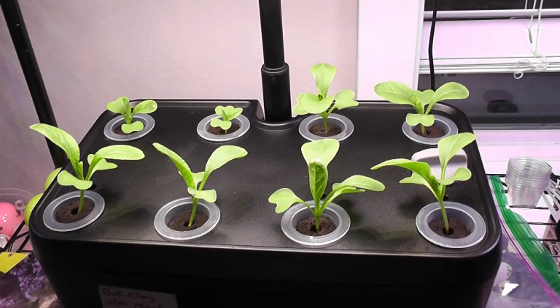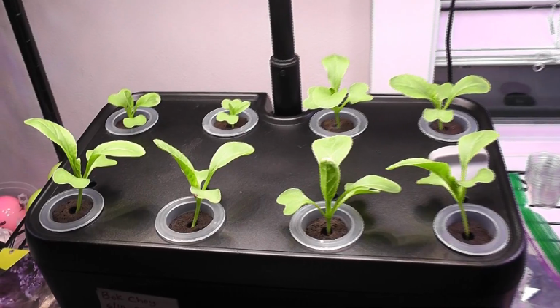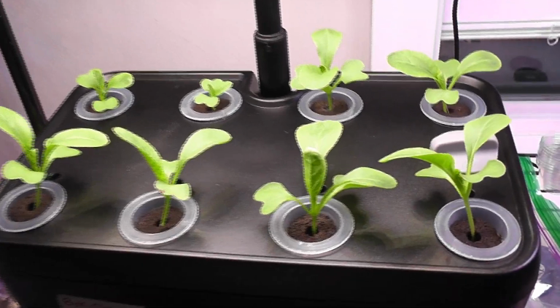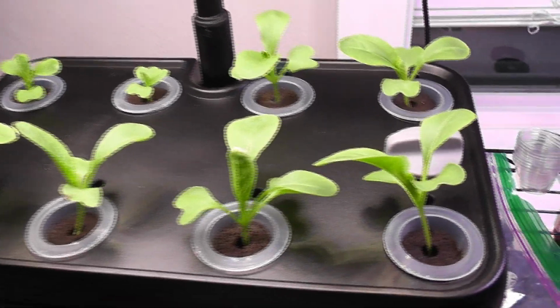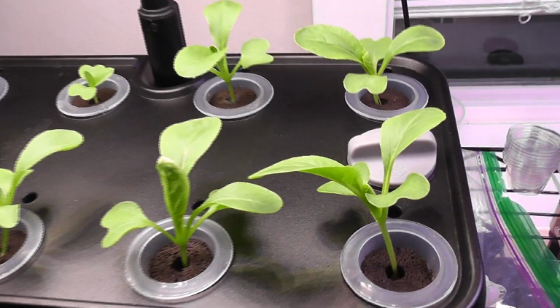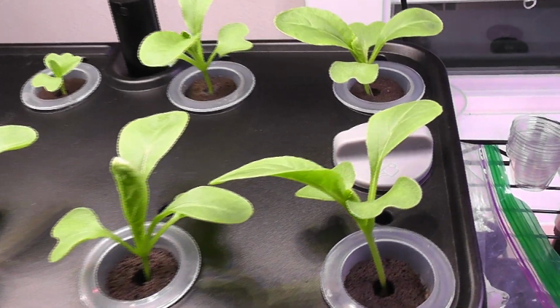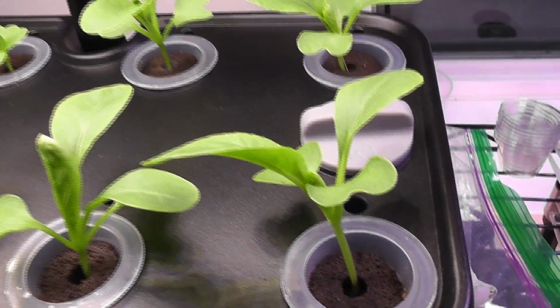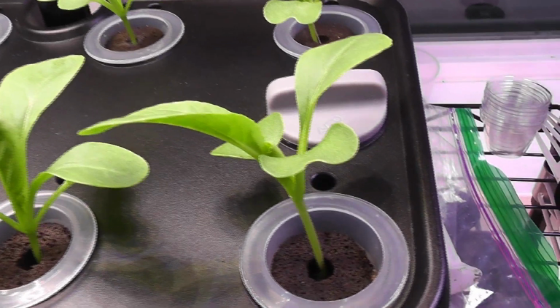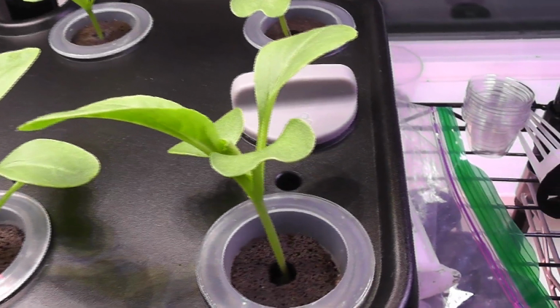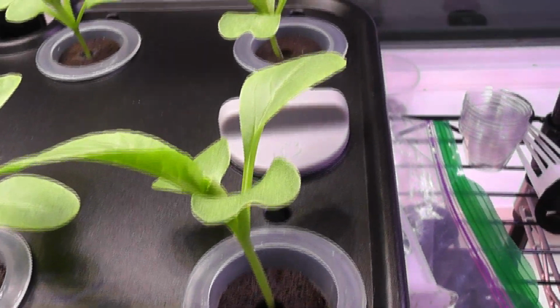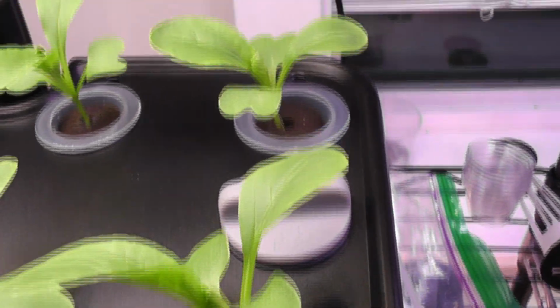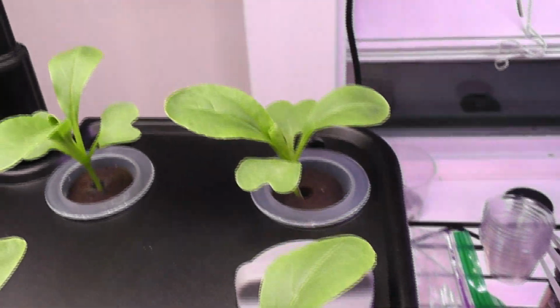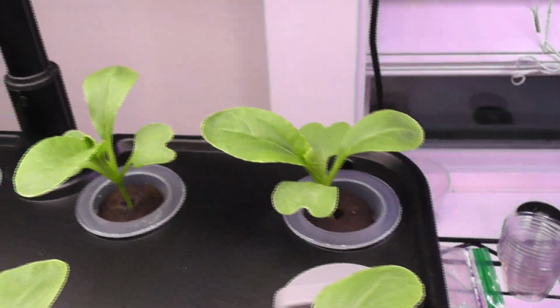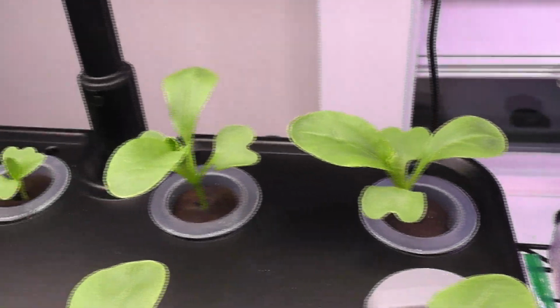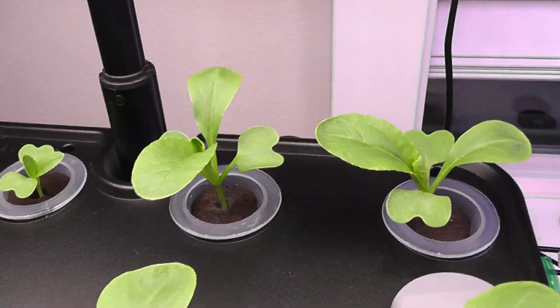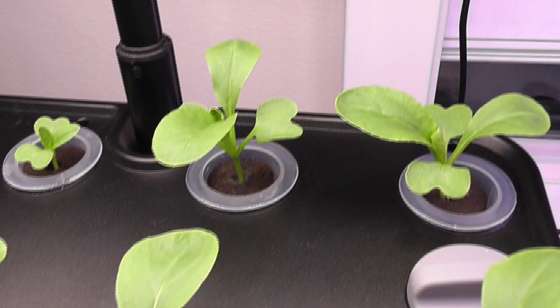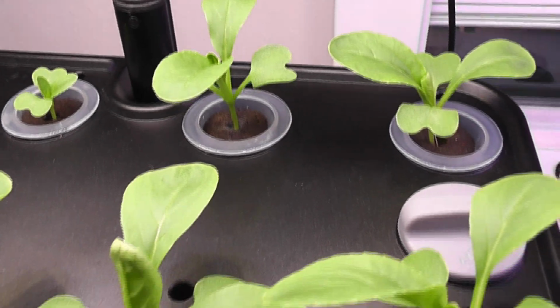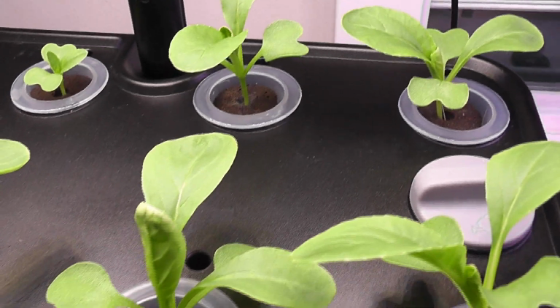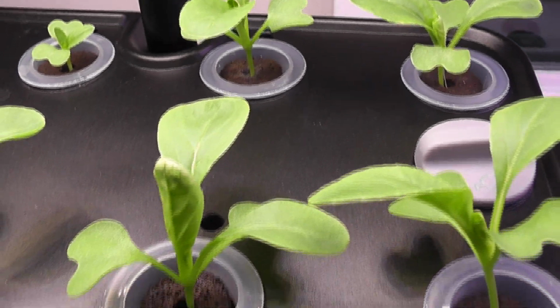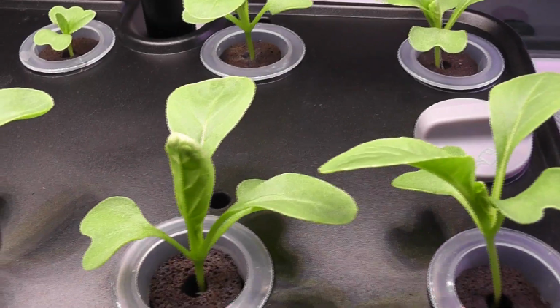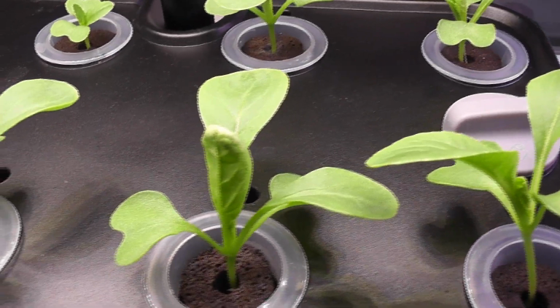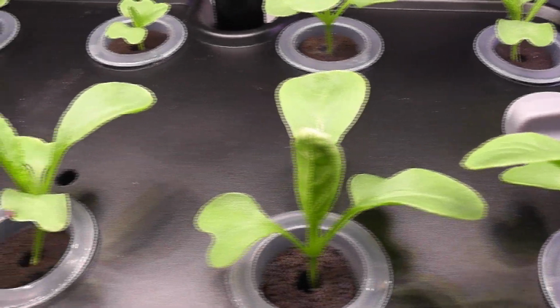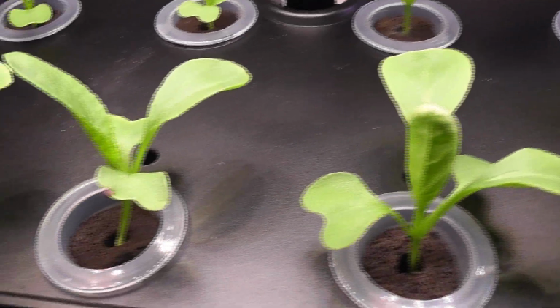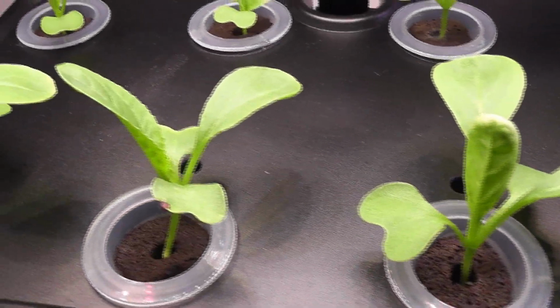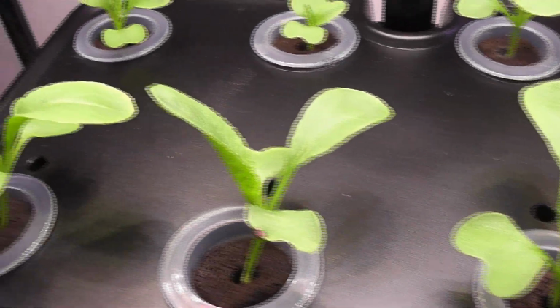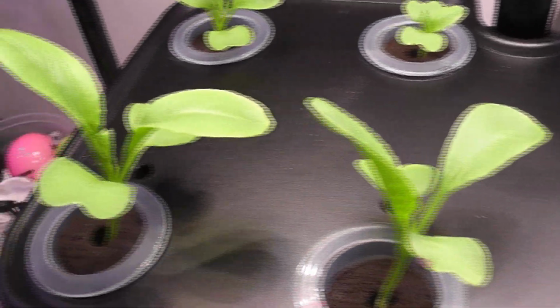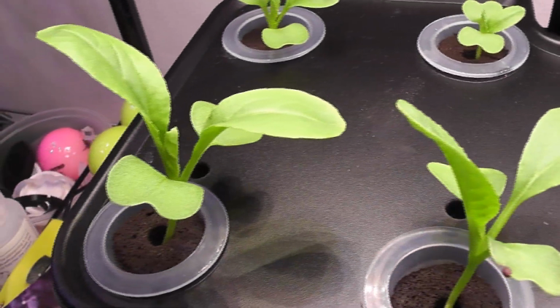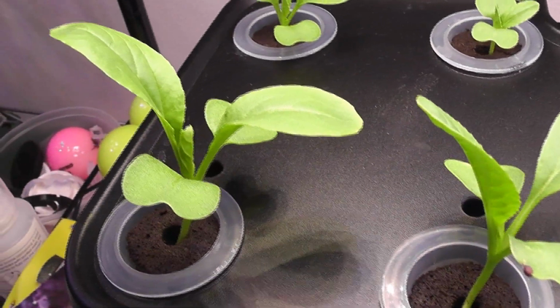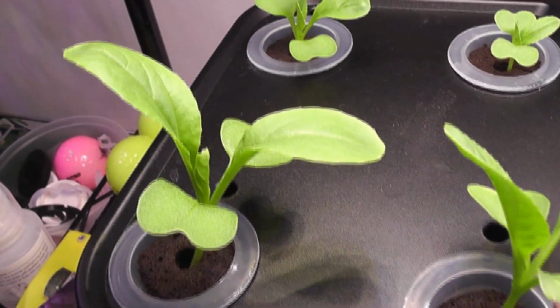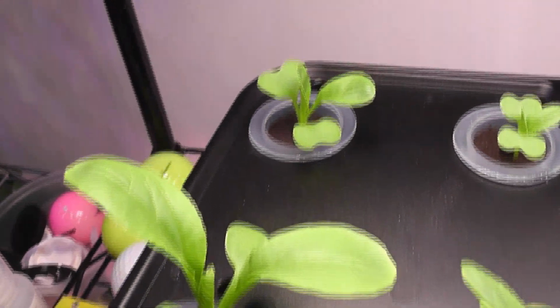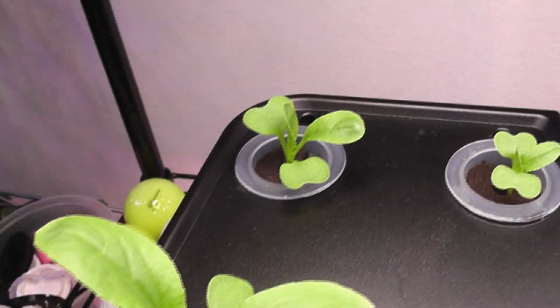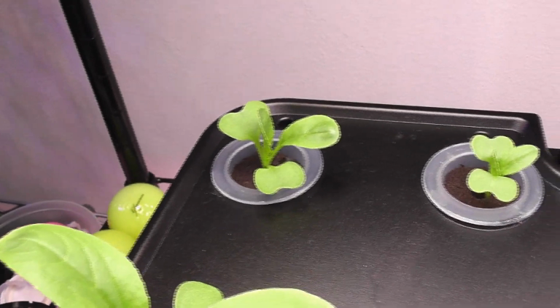It's day 10. The seedlings are coming excellent. They all started developing multiple real leaves. They are looking so fresh, green, and very healthy. In fact, these are all plants now.